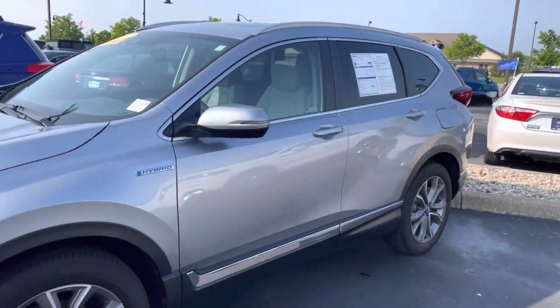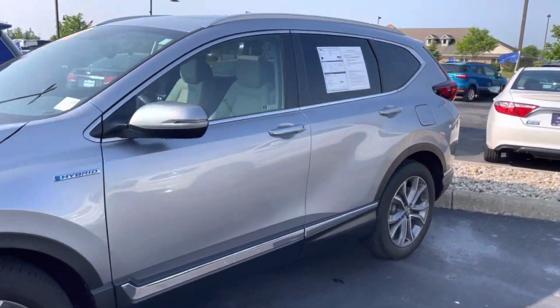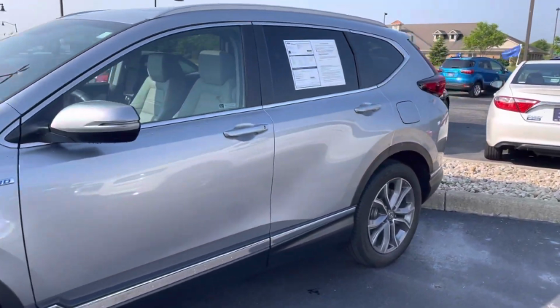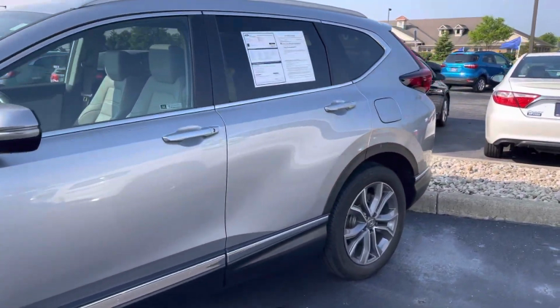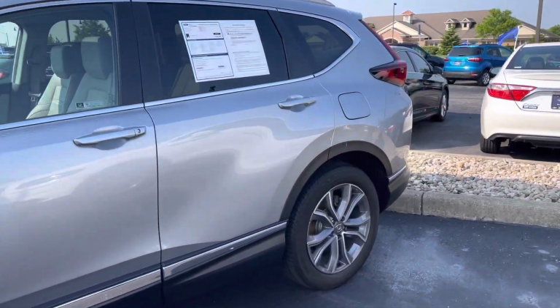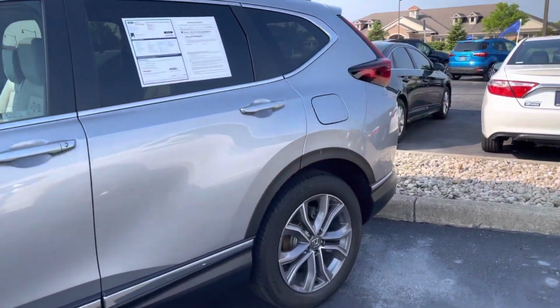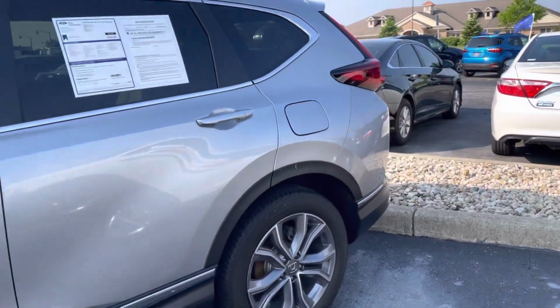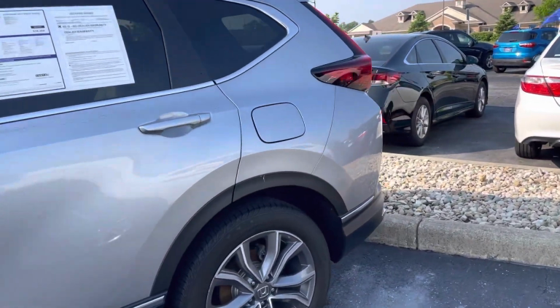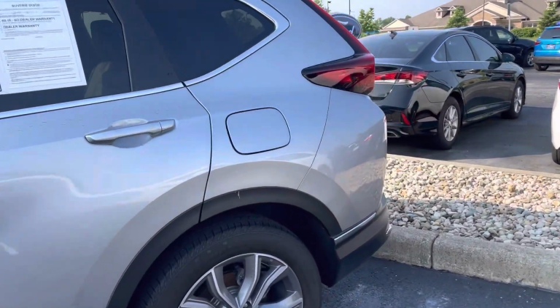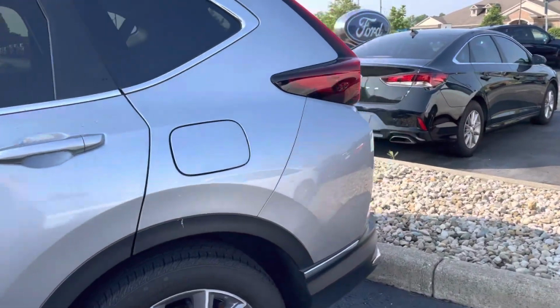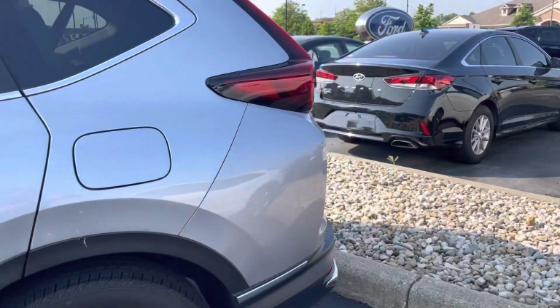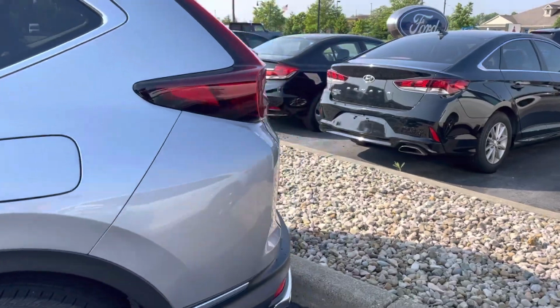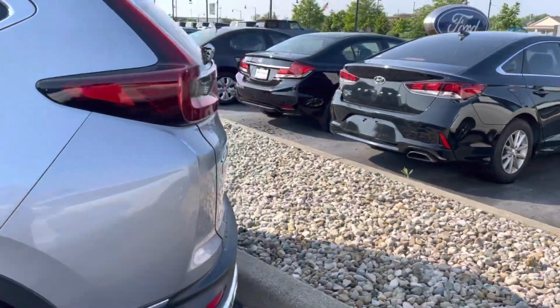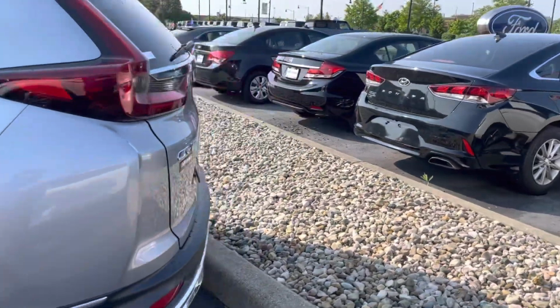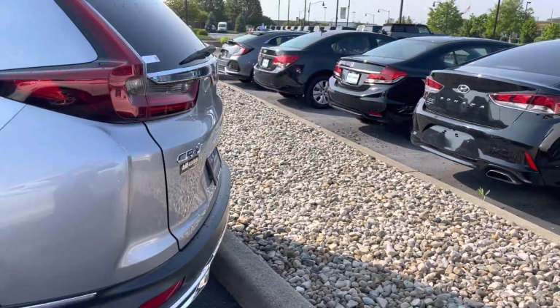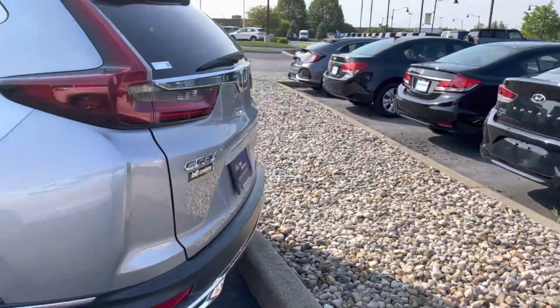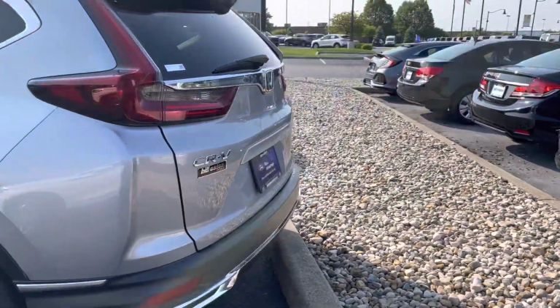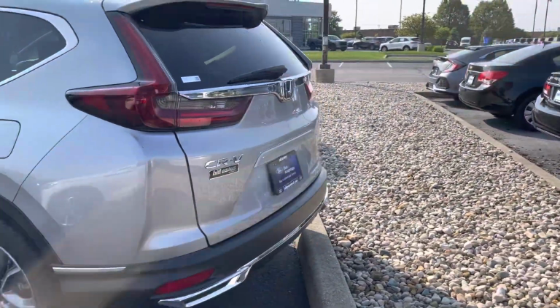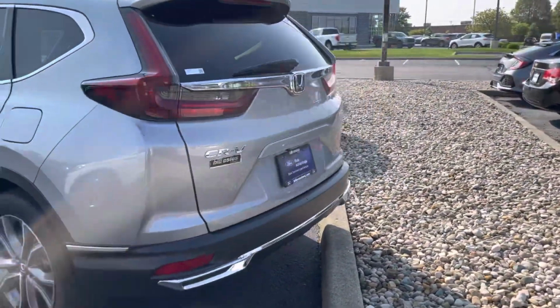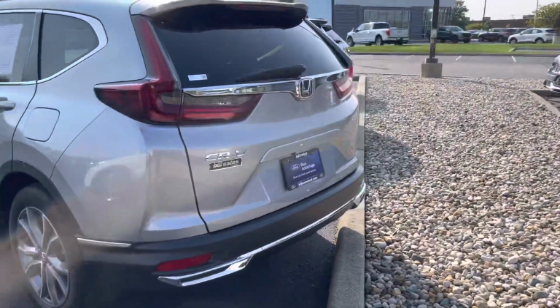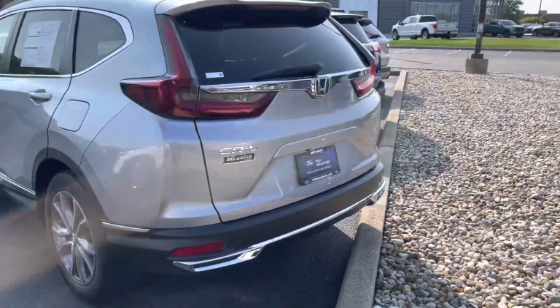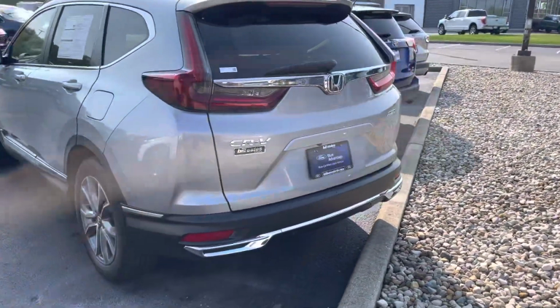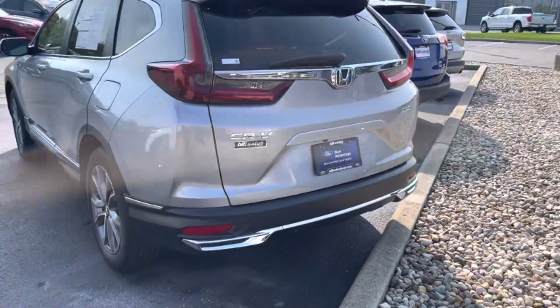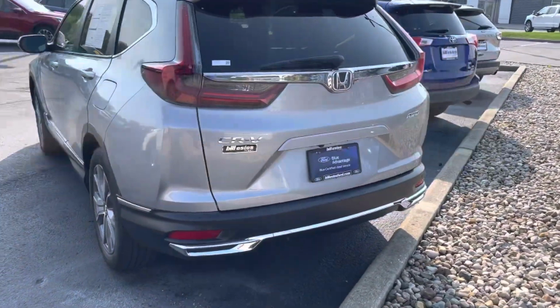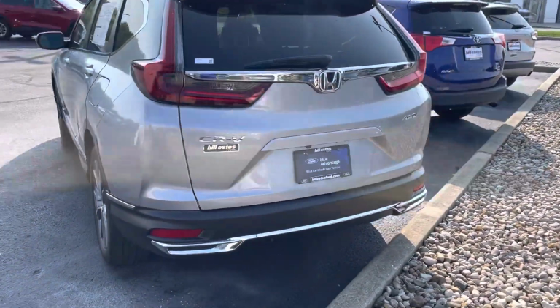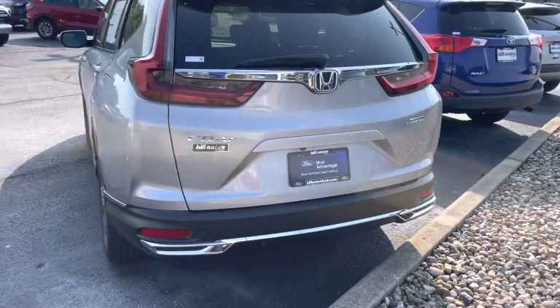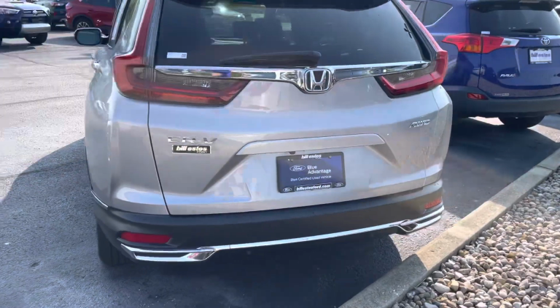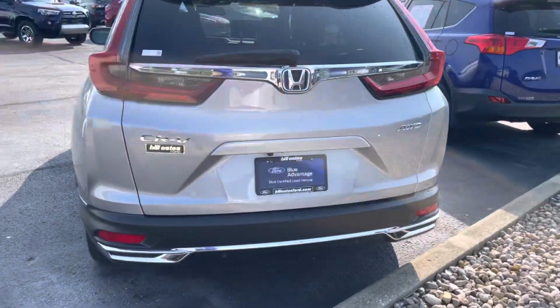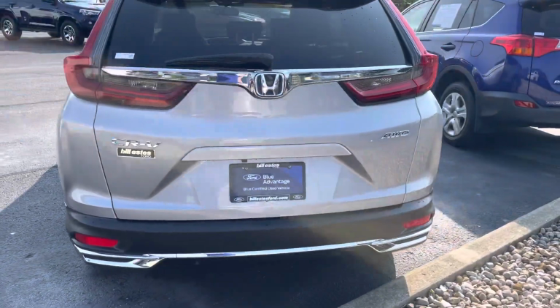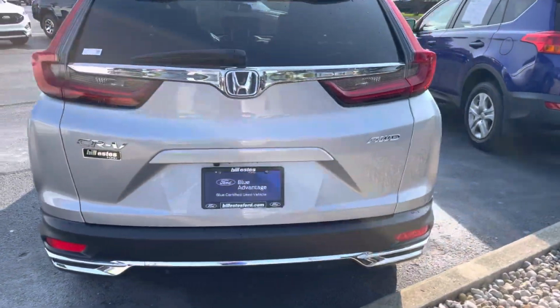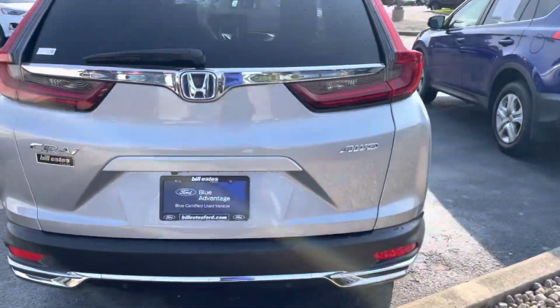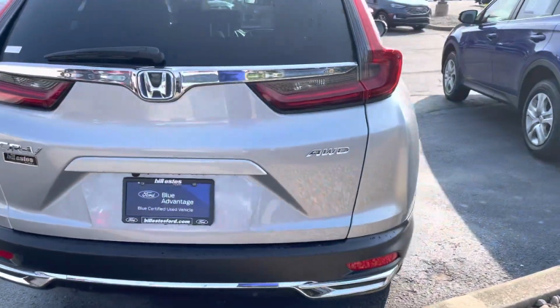It's a certified vehicle as well, so it does have an extension to the comprehensive warranty — three months, 4,000 miles. You get the rest of the manufacturer's warranty as well. All-wheel drive — it's nice.